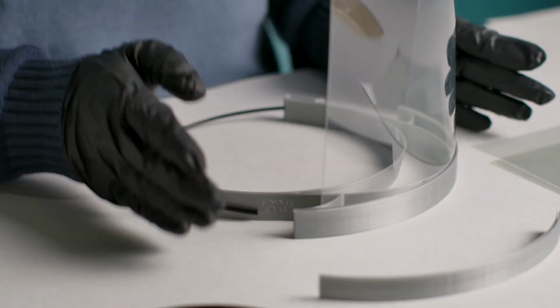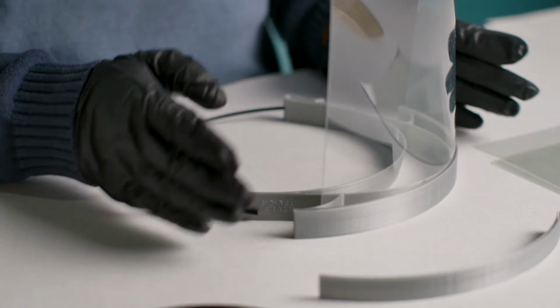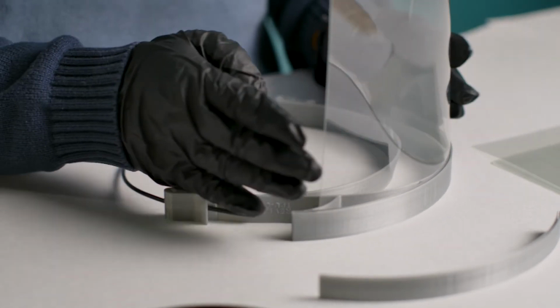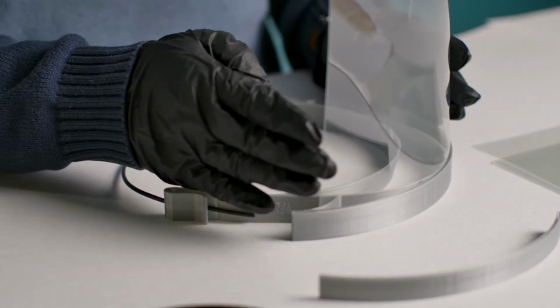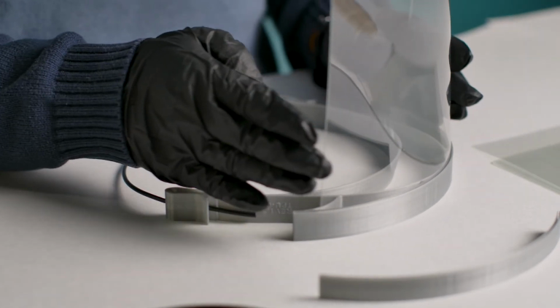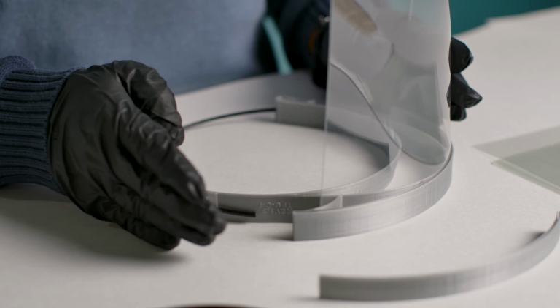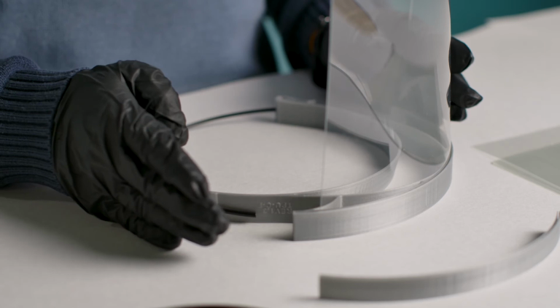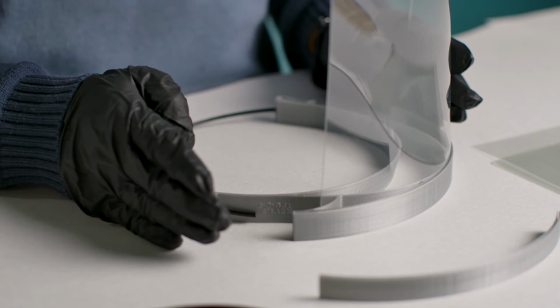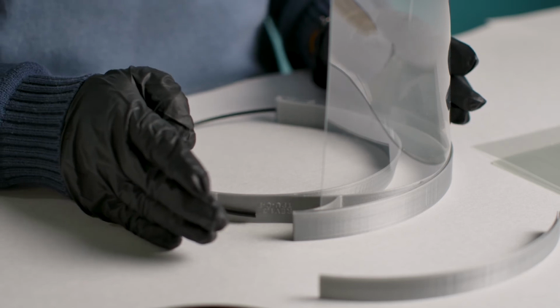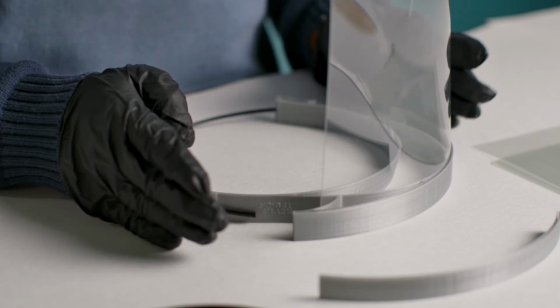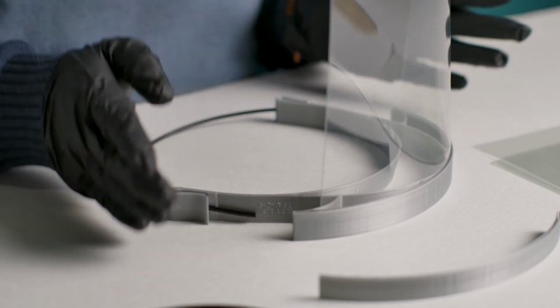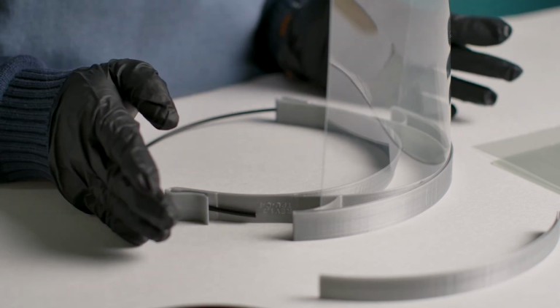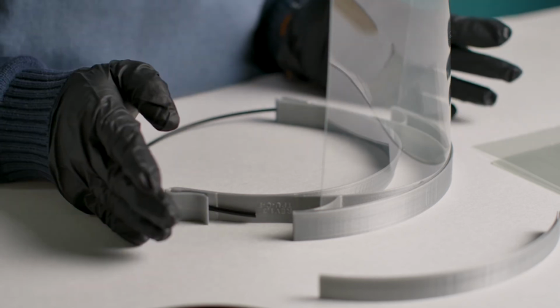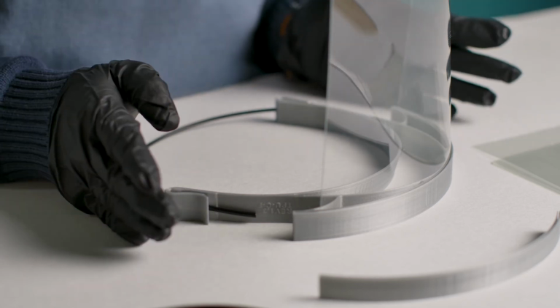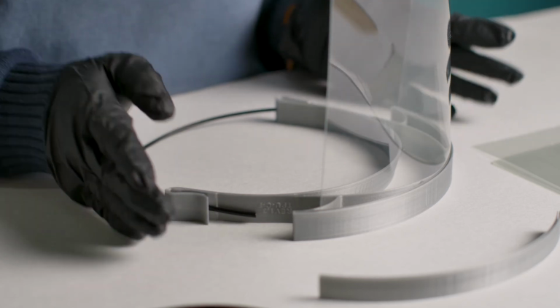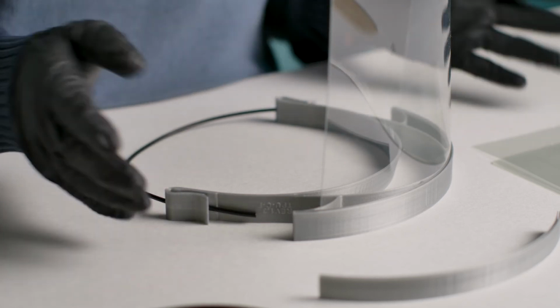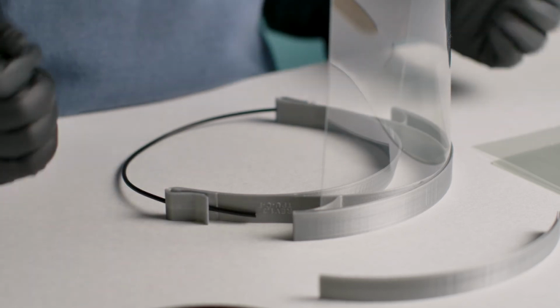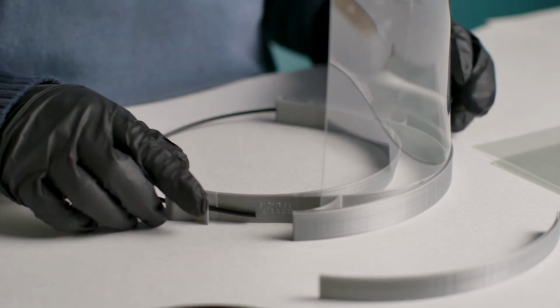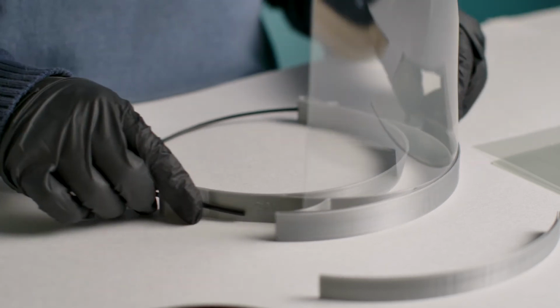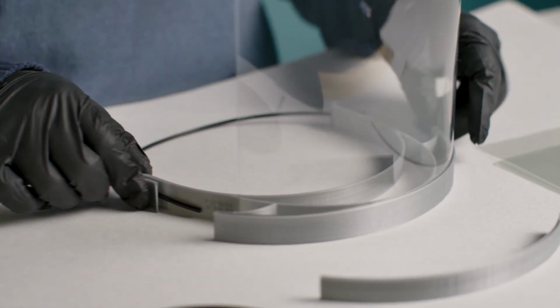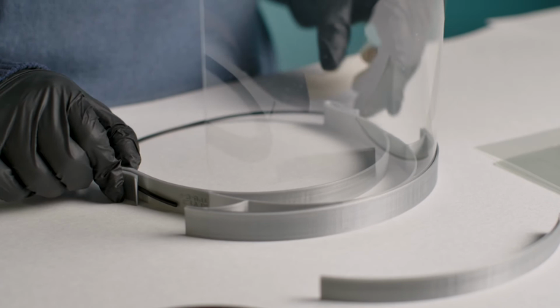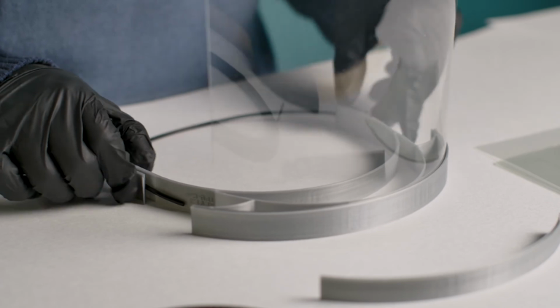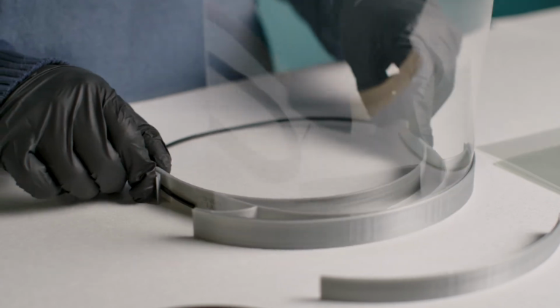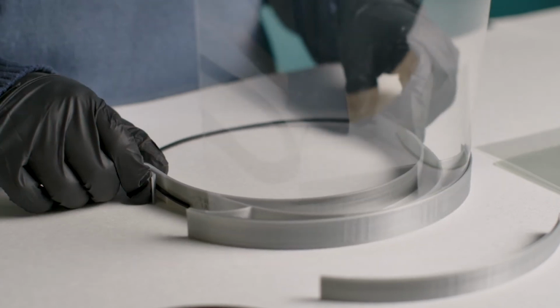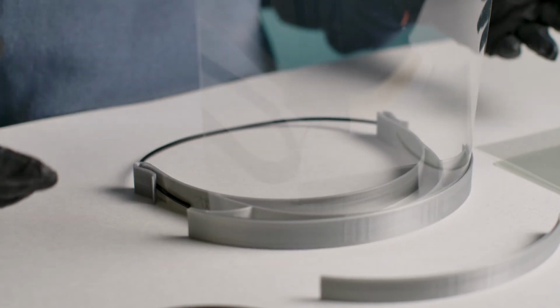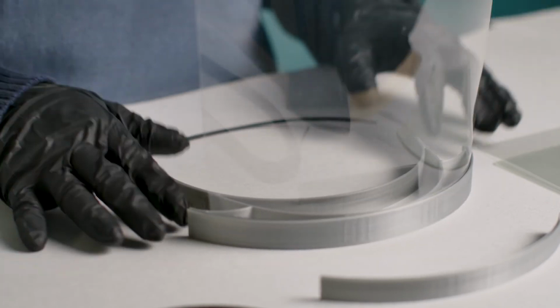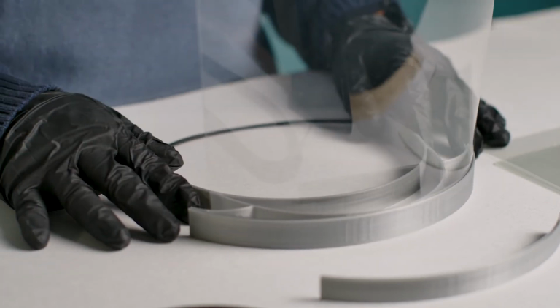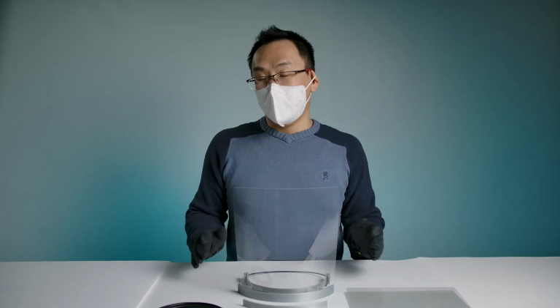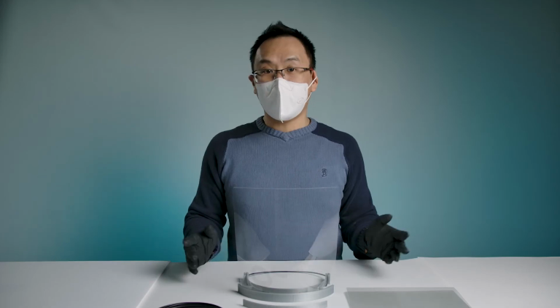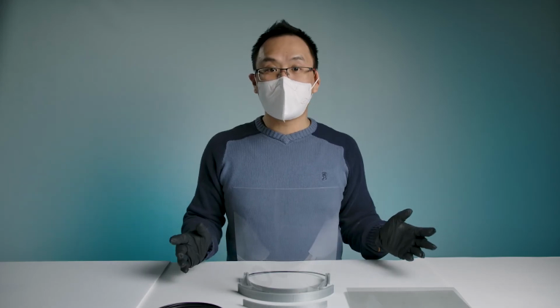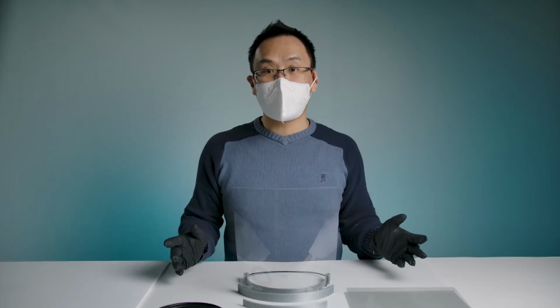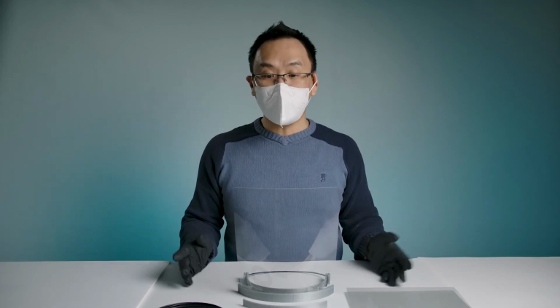You can actually use a larger PETG sheet if you'd like. For example, if you went with a 12 by 10 sheet, the edges of the sheet will actually be accommodated and it'll wrap around your face a little bit more.